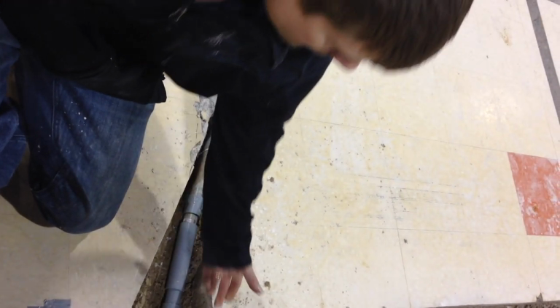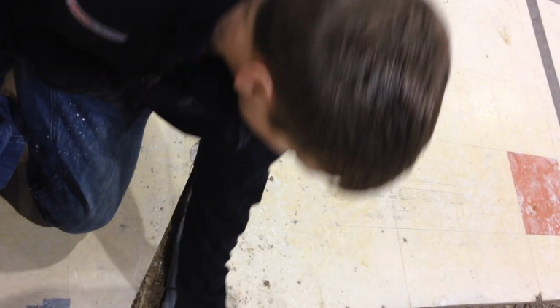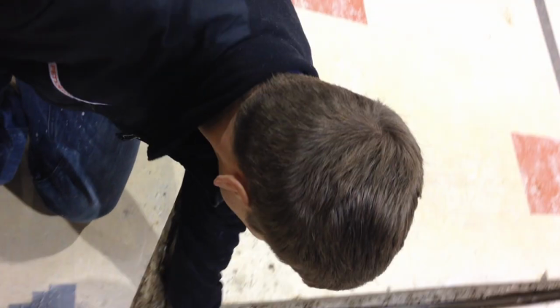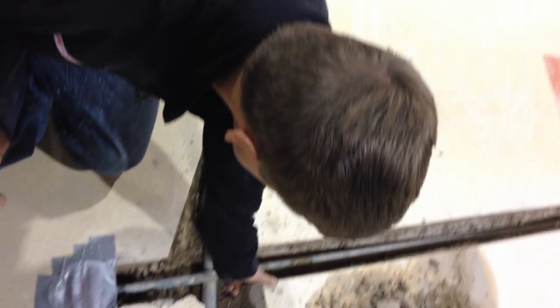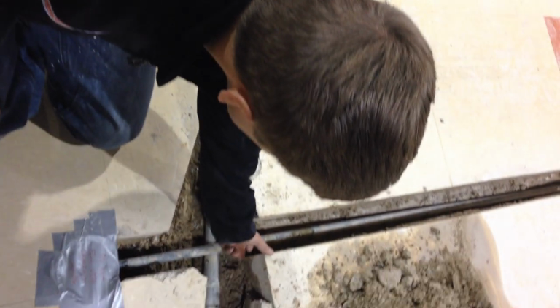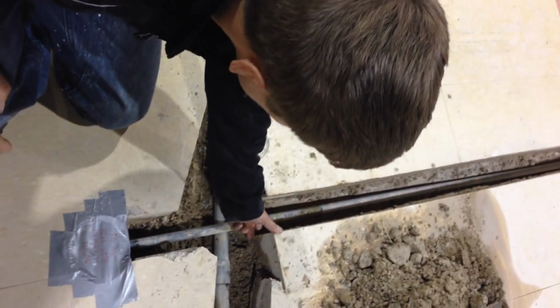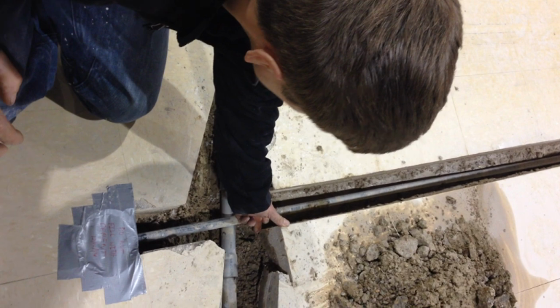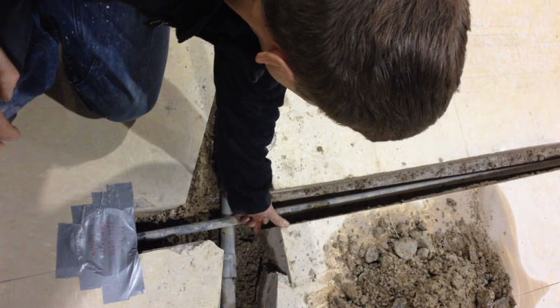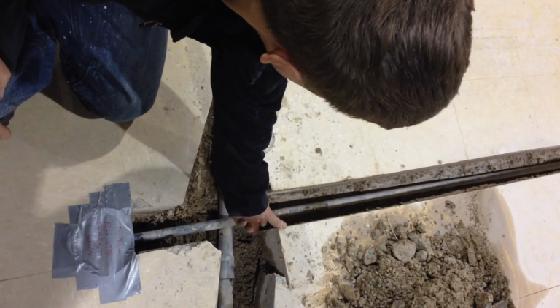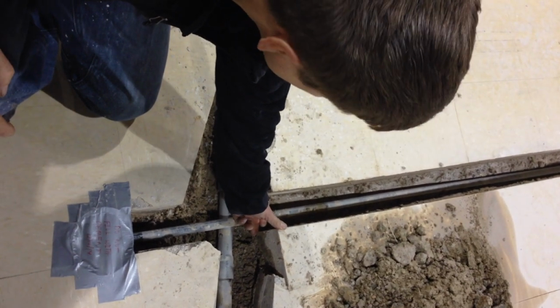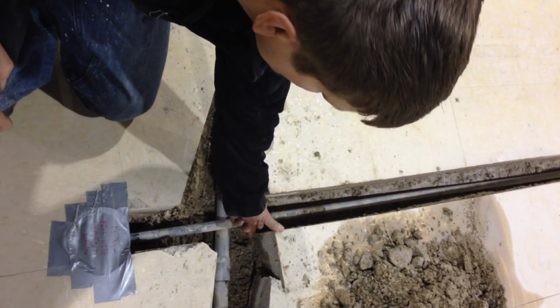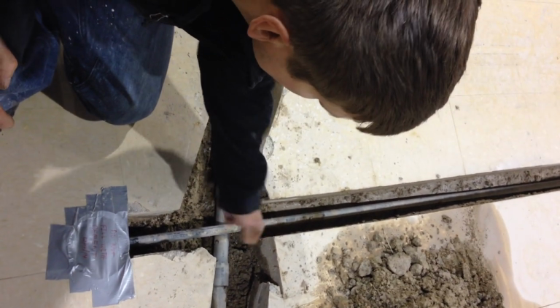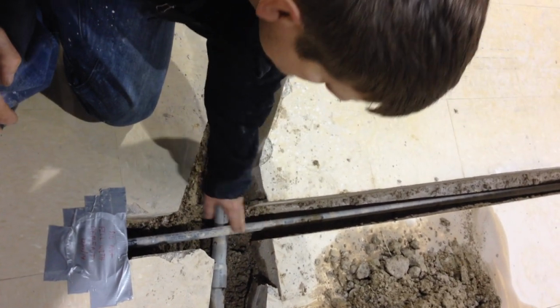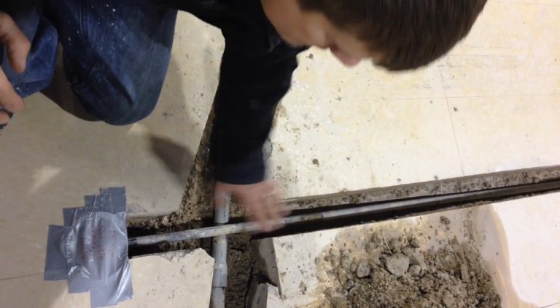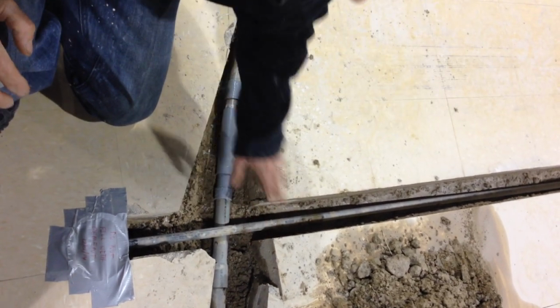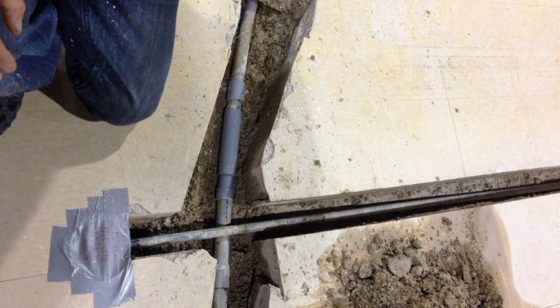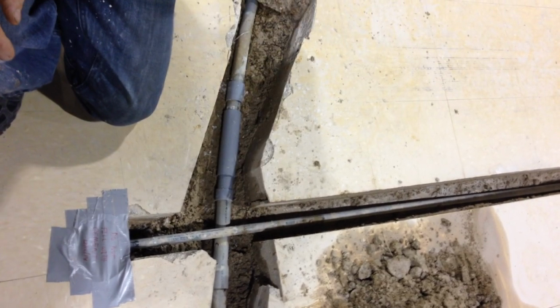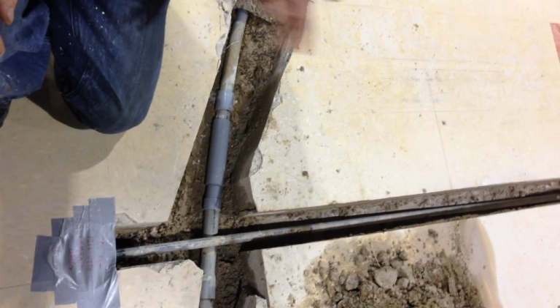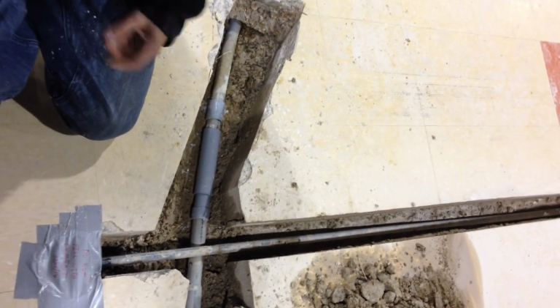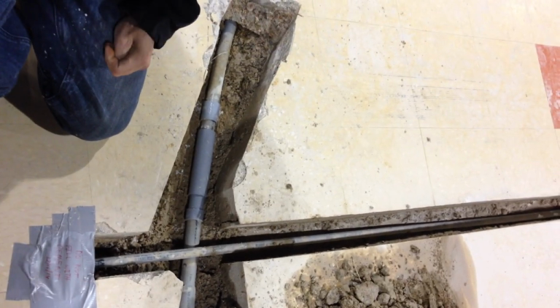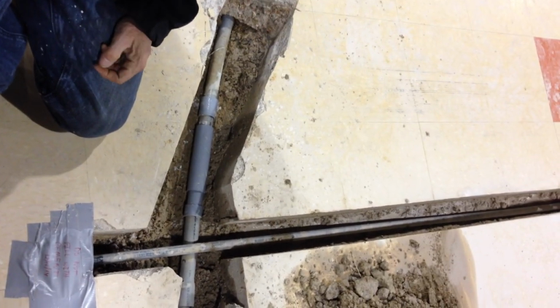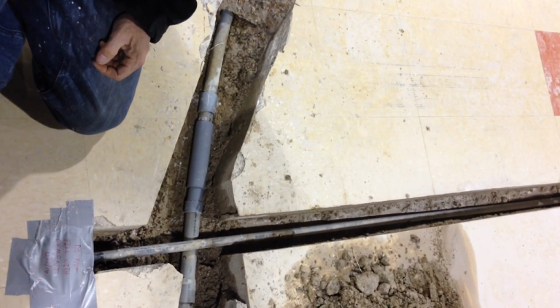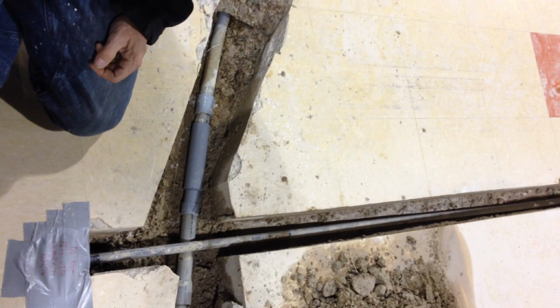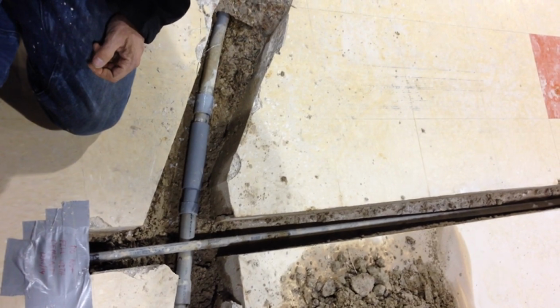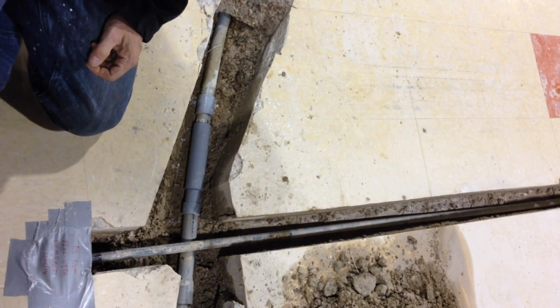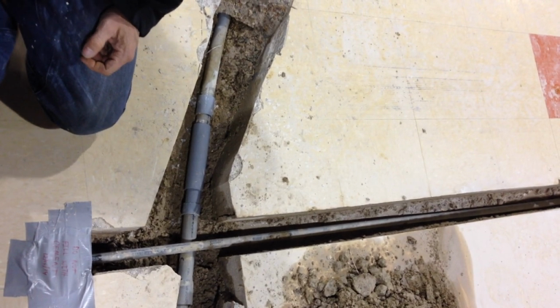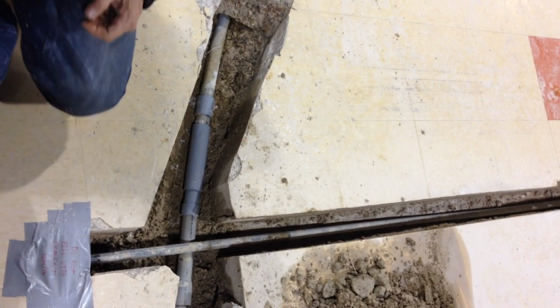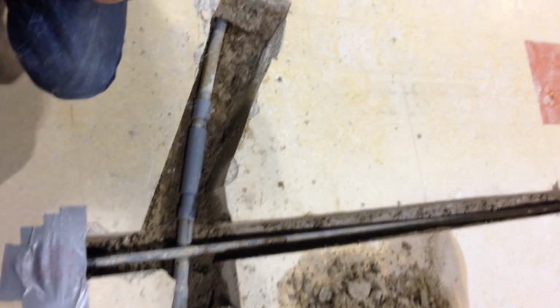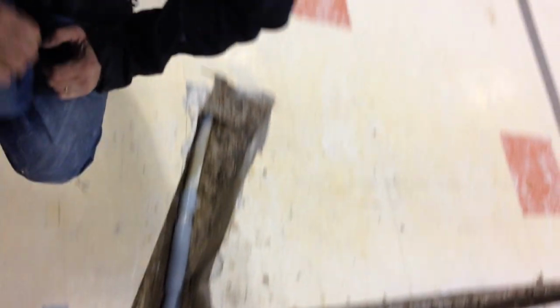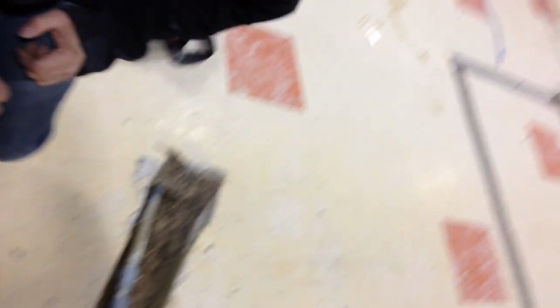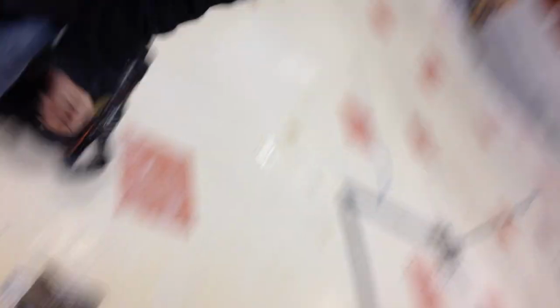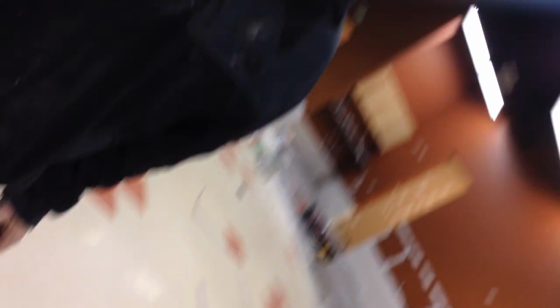It's only 4 inches of concrete, I believe. Code allows us to be just right underneath that — we don't have to dig it down, it's just scratched in. Anyway, thanks for joining us guys. Have a good day.